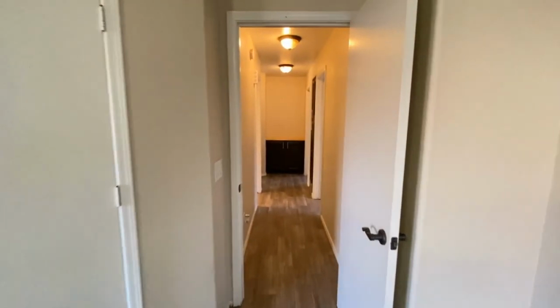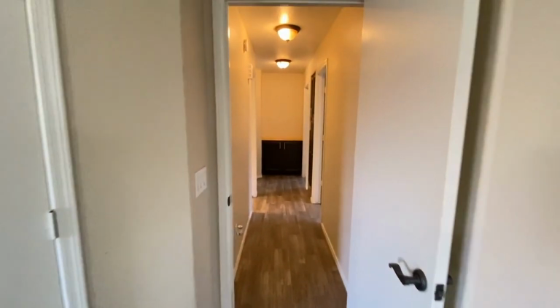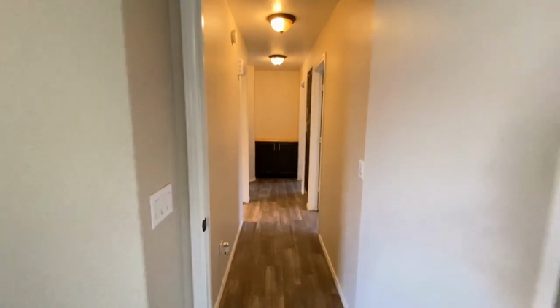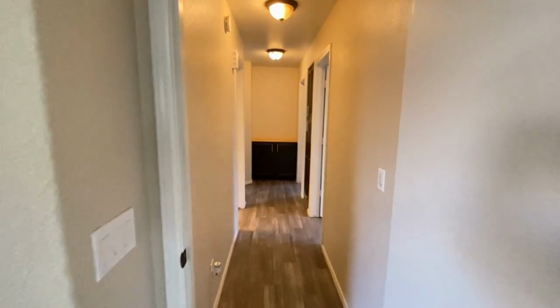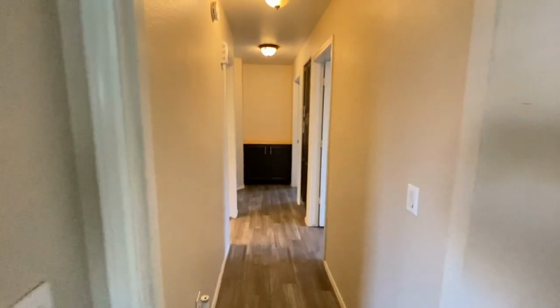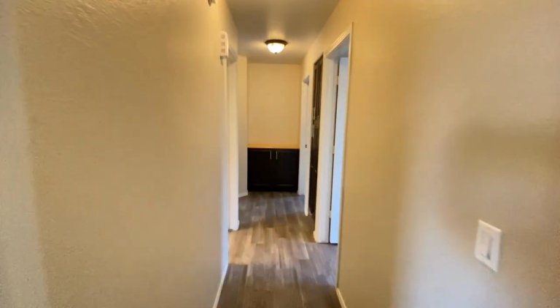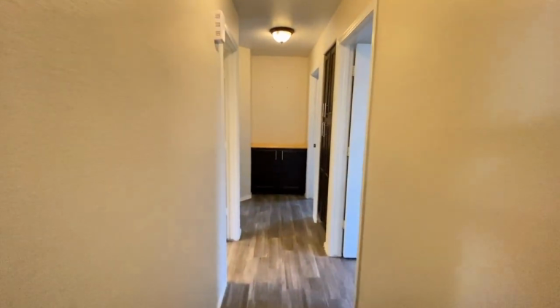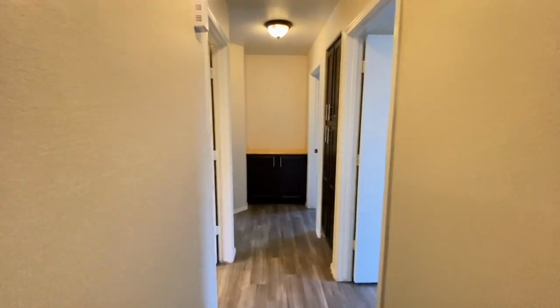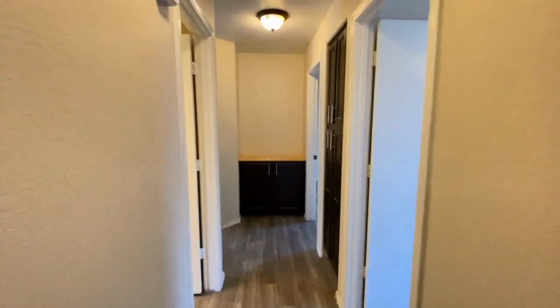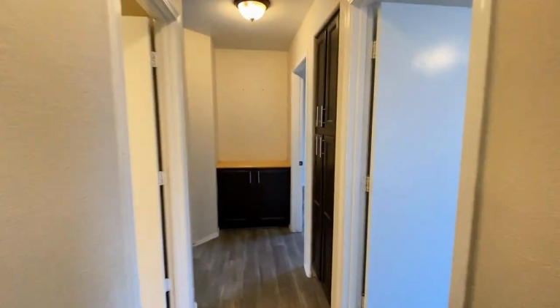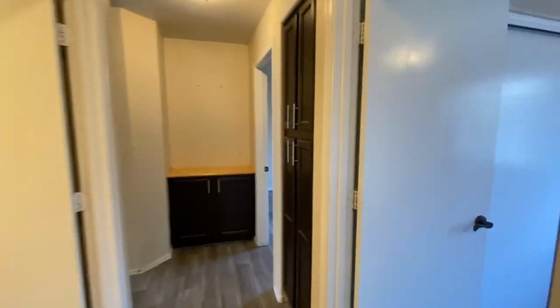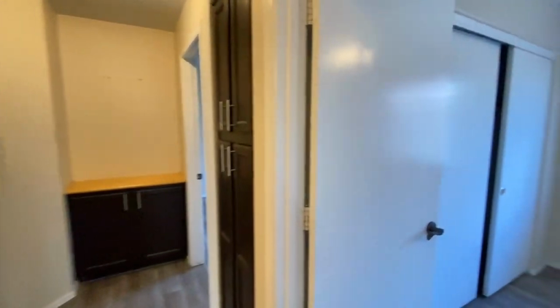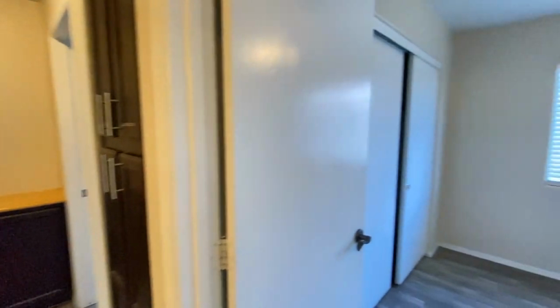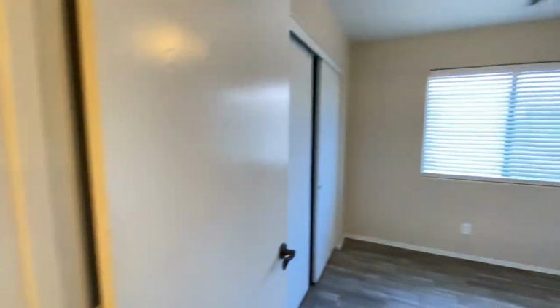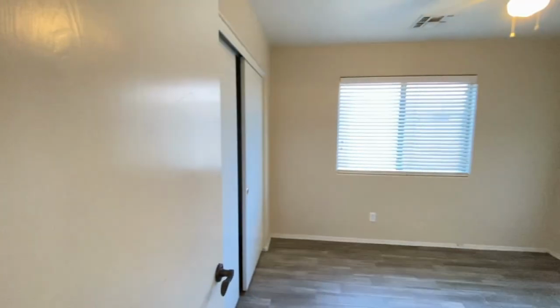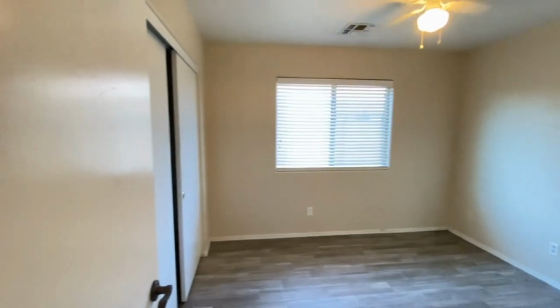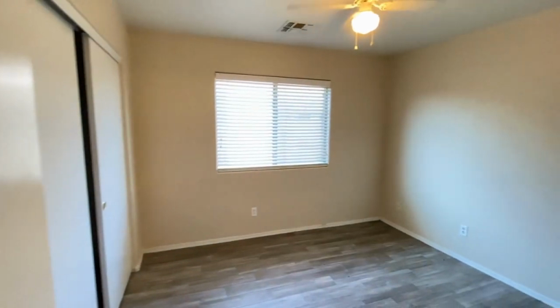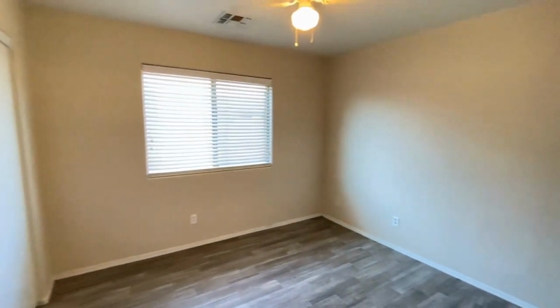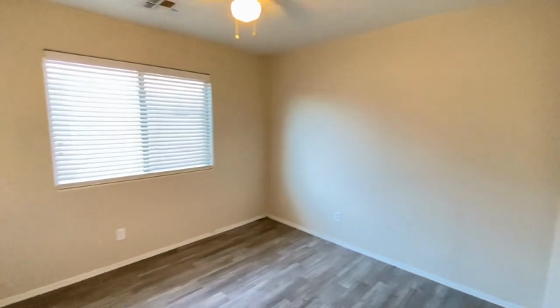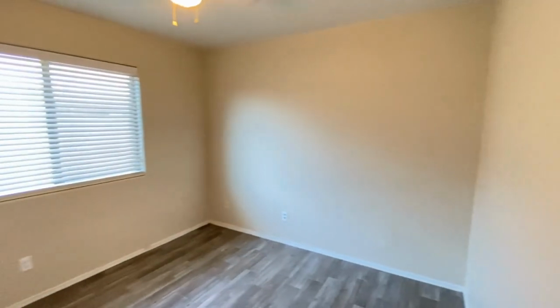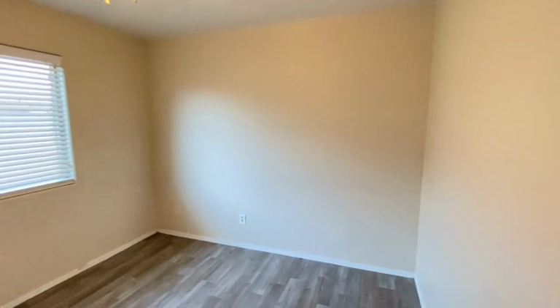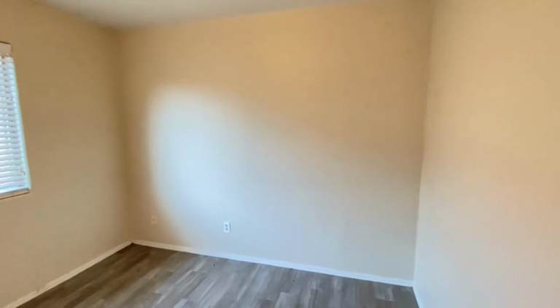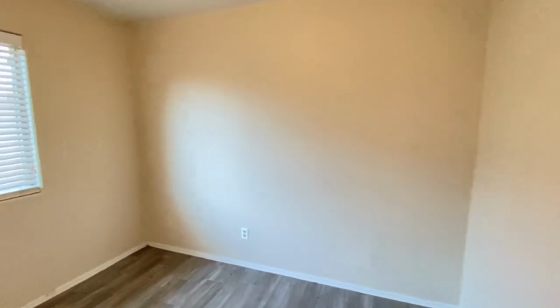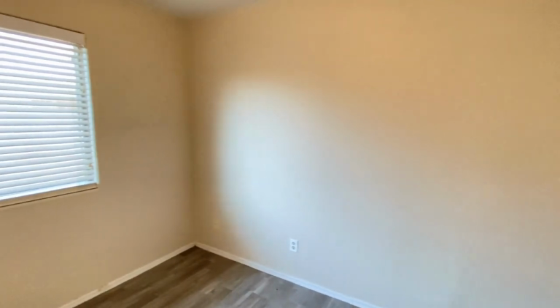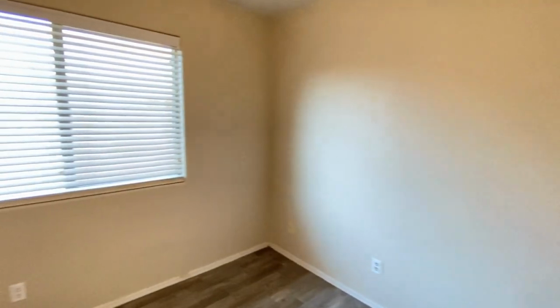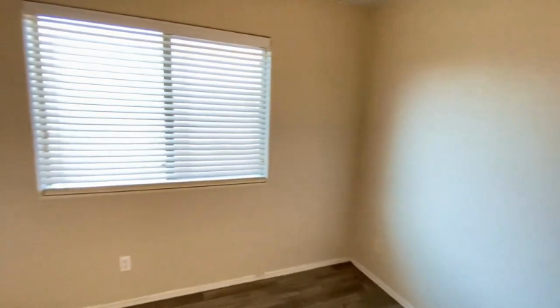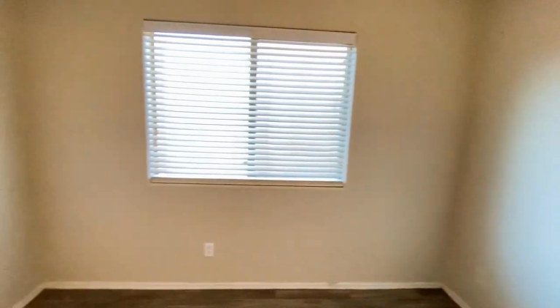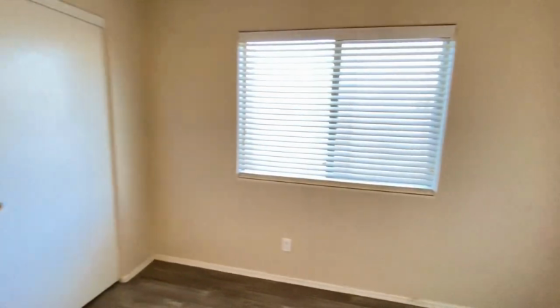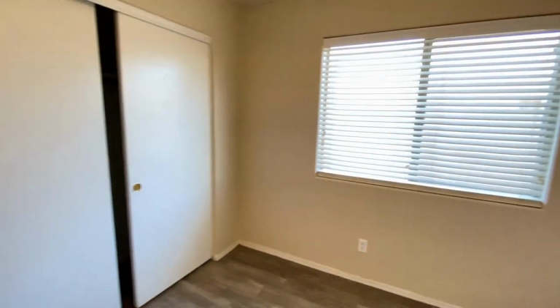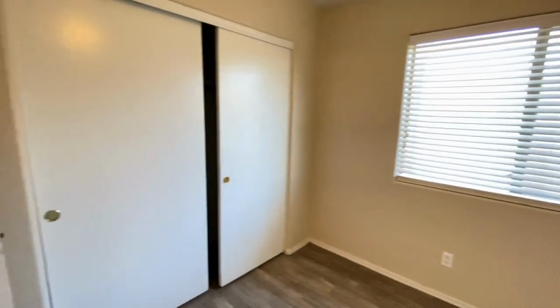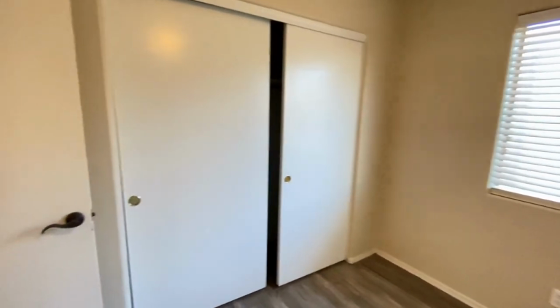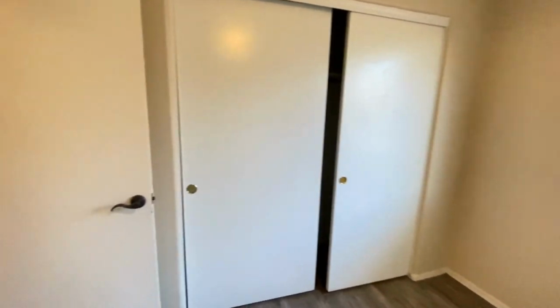Back into the hall, we'll take another right. Bedroom number two — great flooring, great paint, ceiling fan.